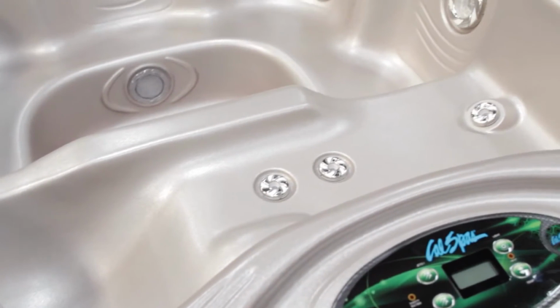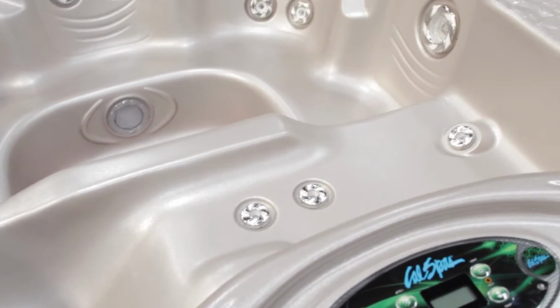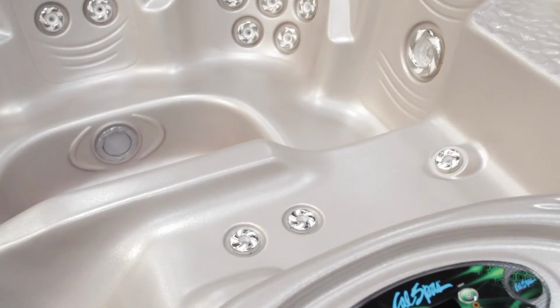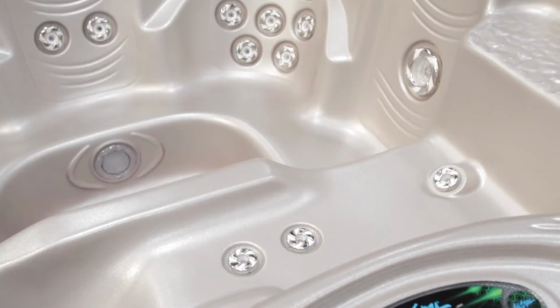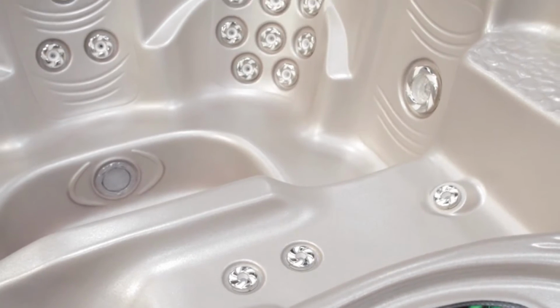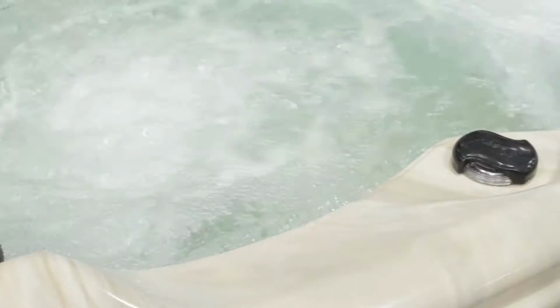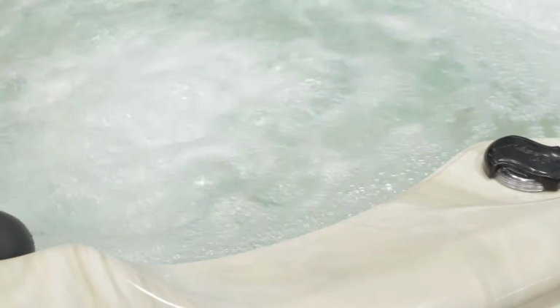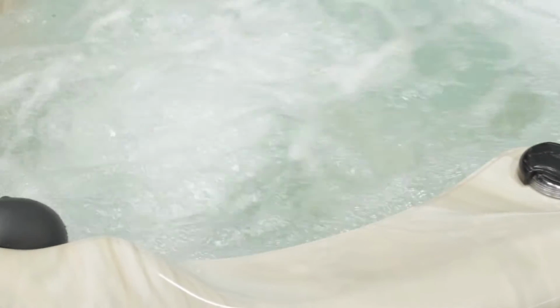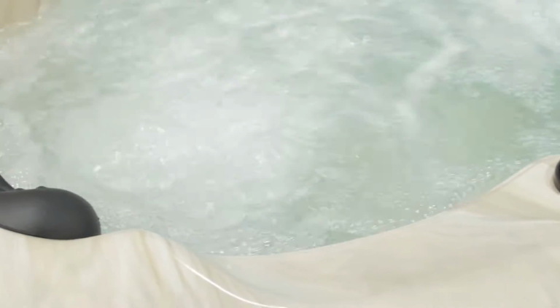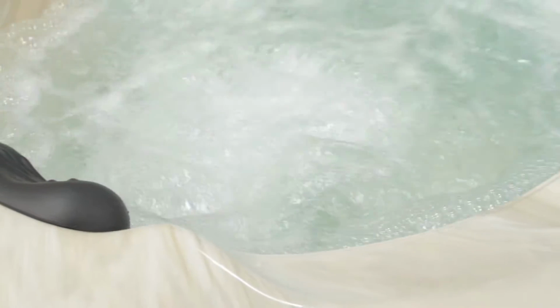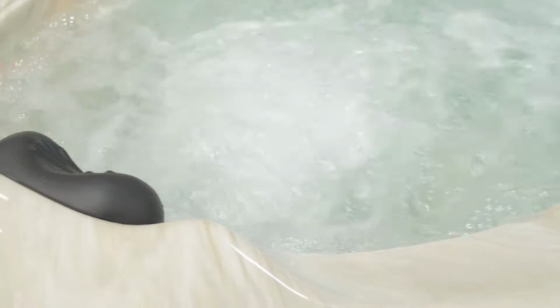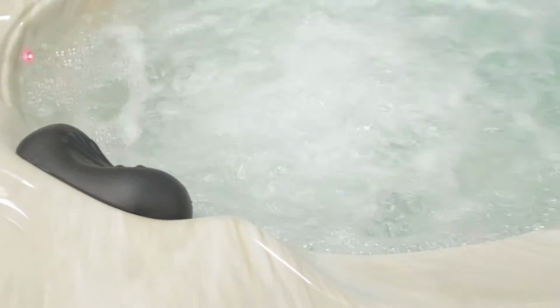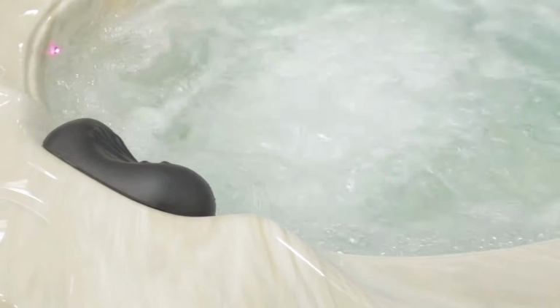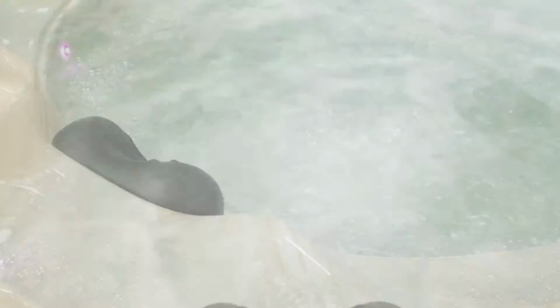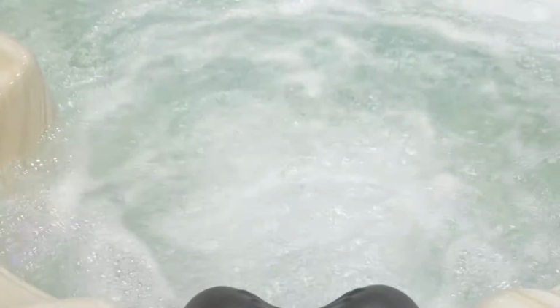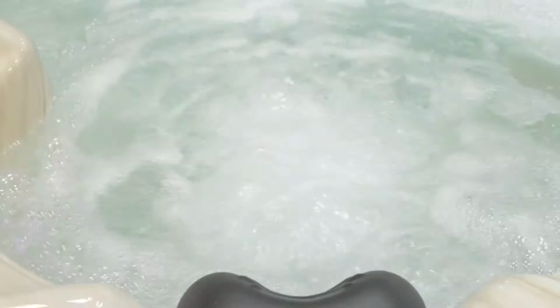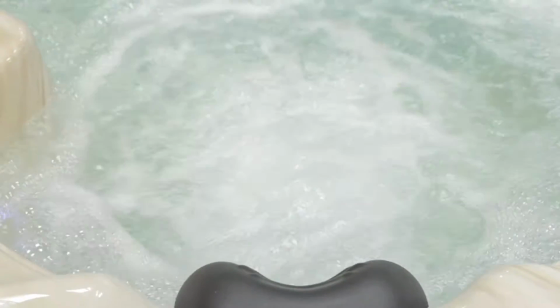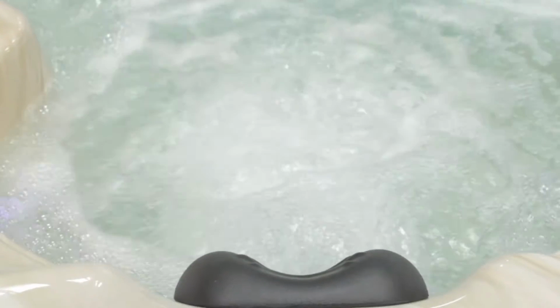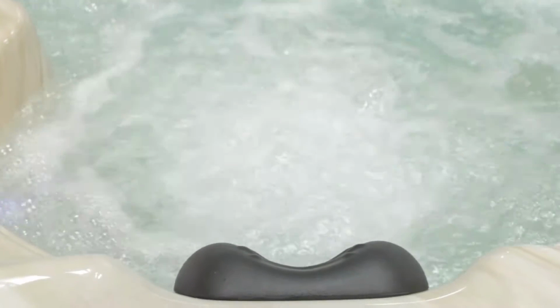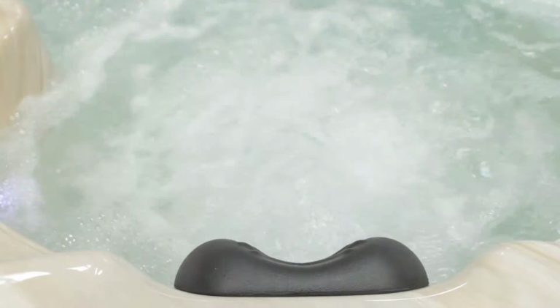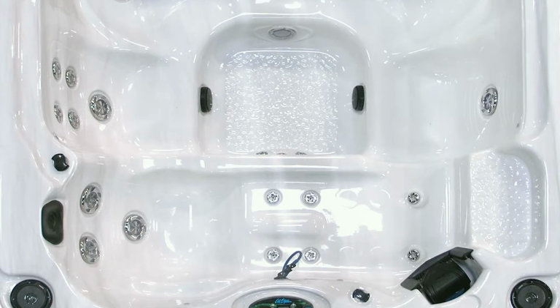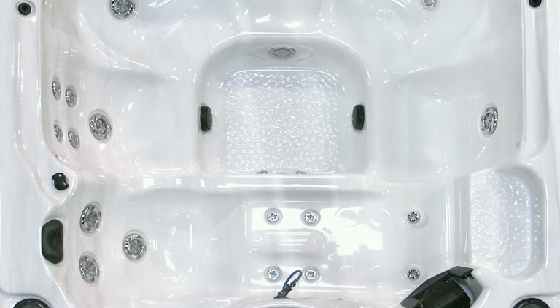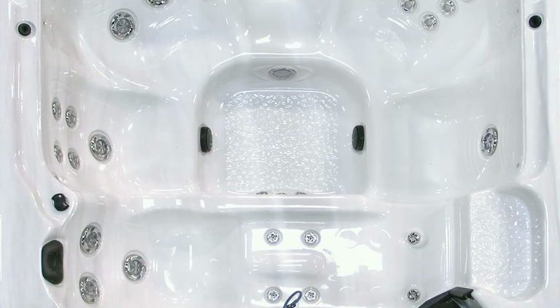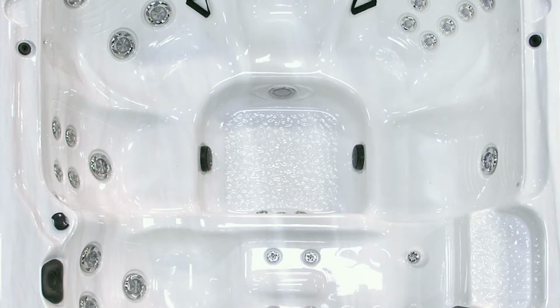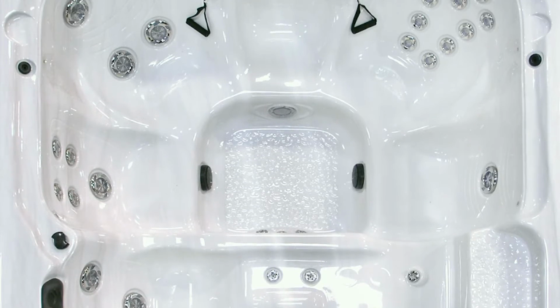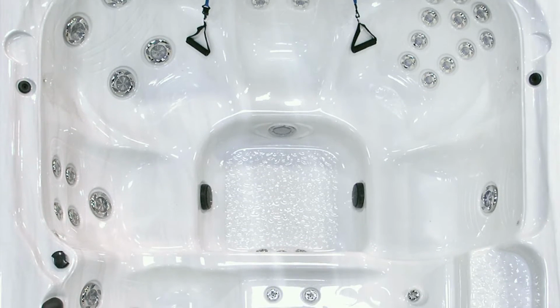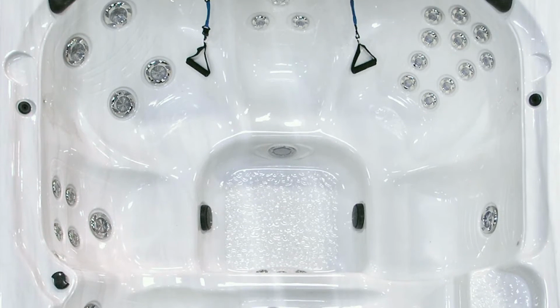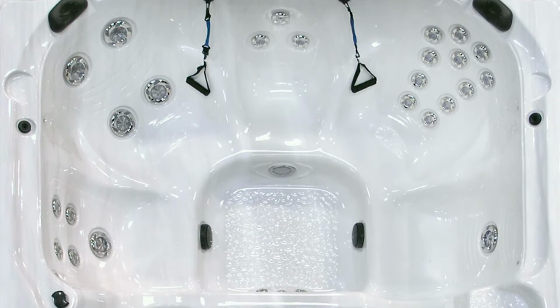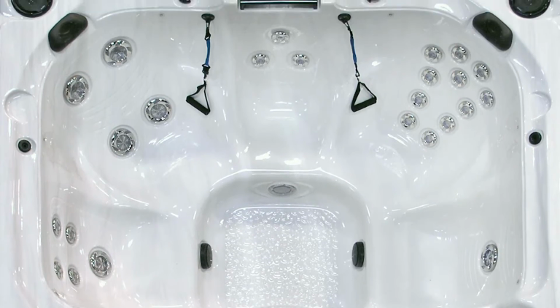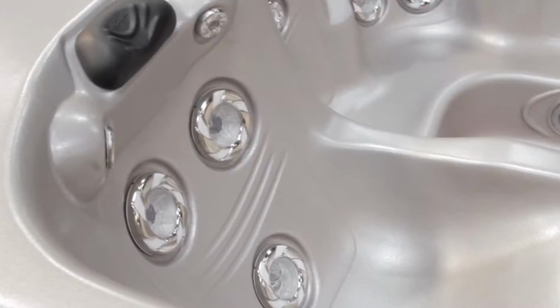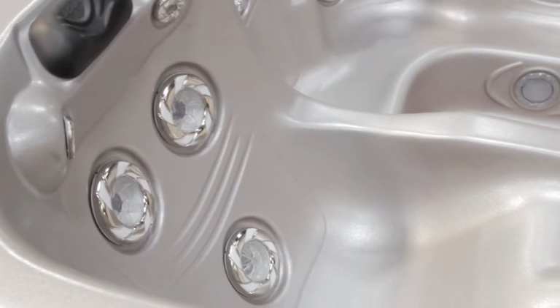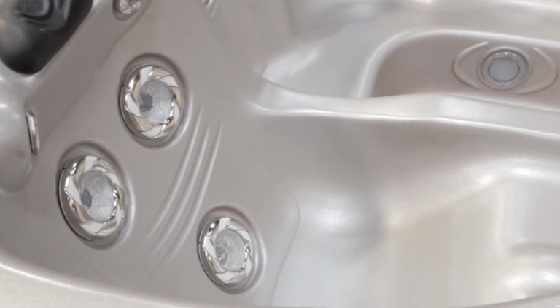For the ultimate in relaxation, all Connect Spas are equipped with our Infinity Pillows to rest your head at the end of a long day. In addition, all 46 Jet Connect Spas are equipped with neck and quad jets.